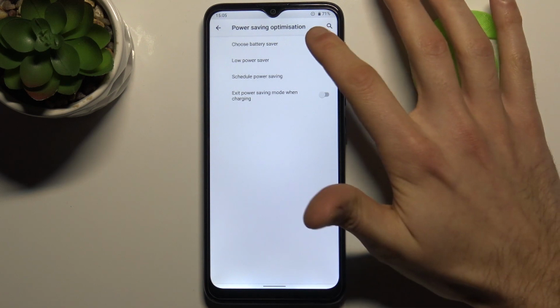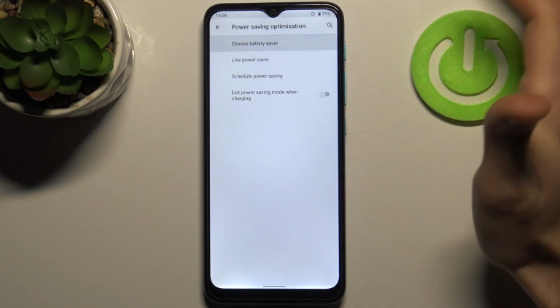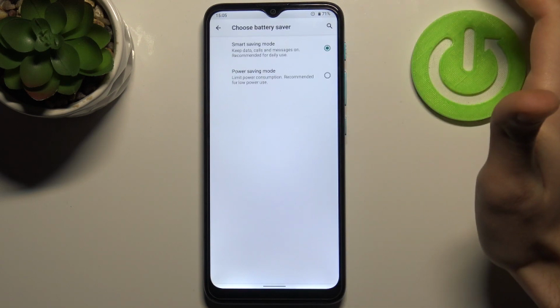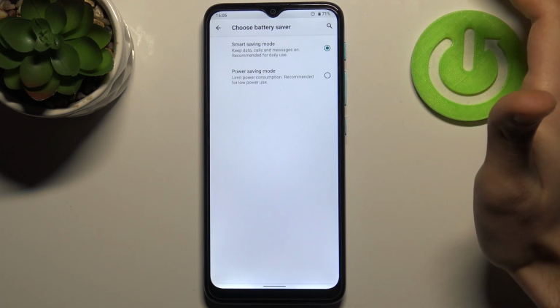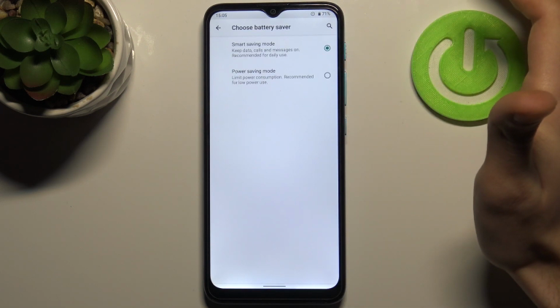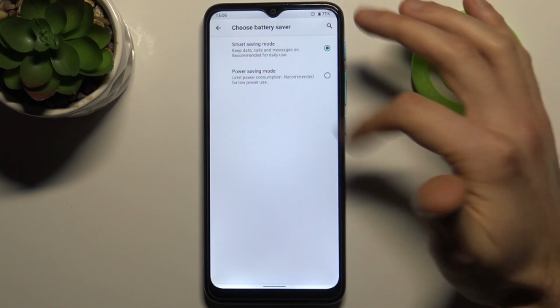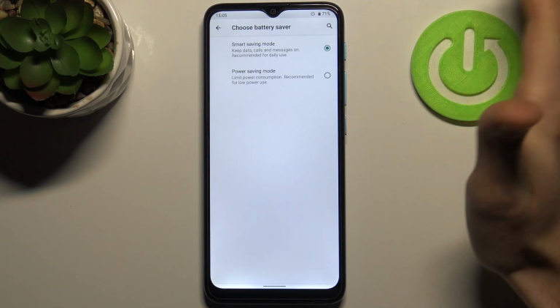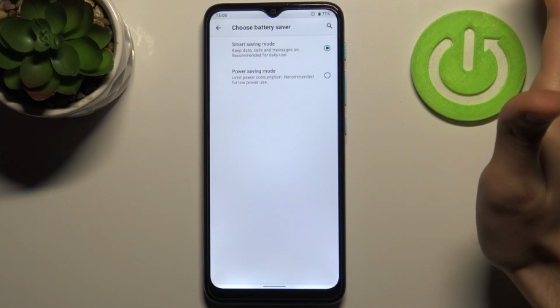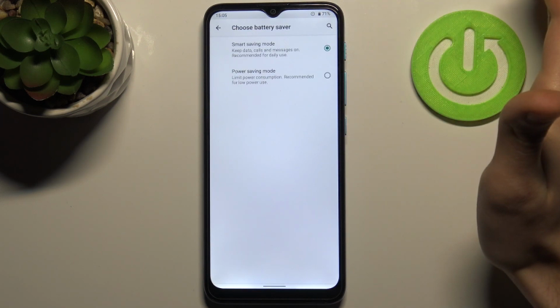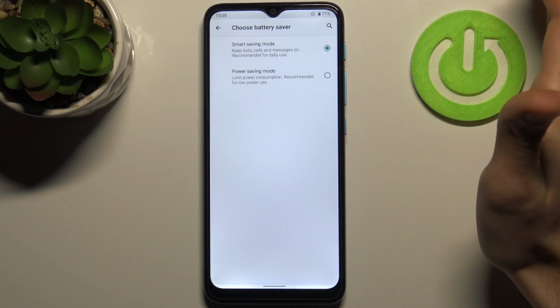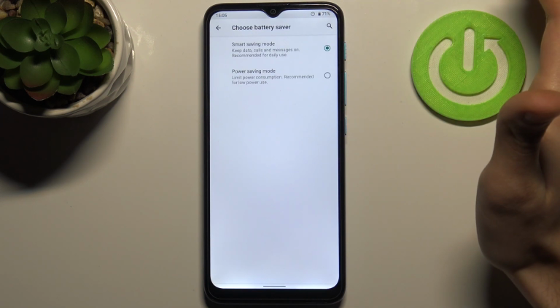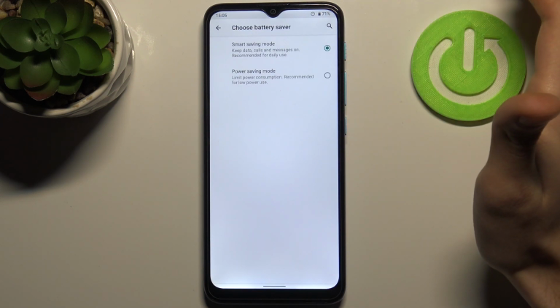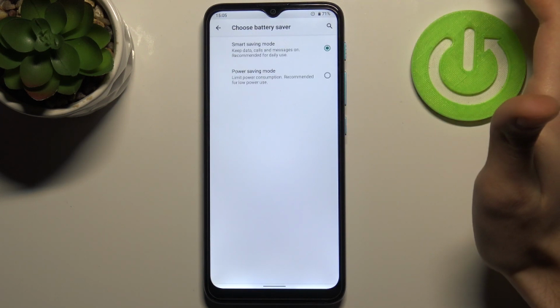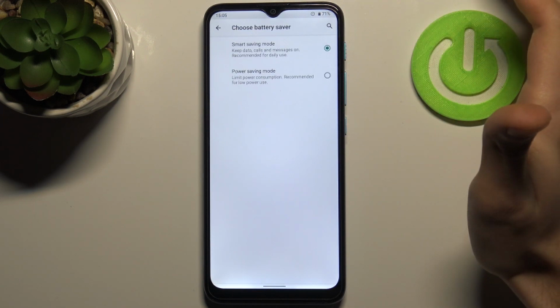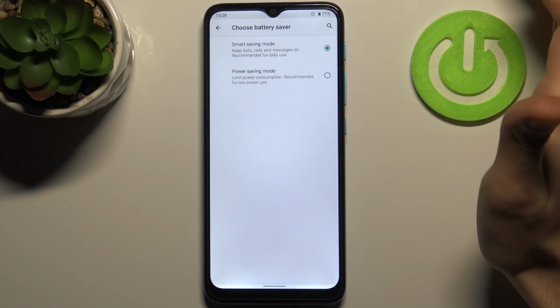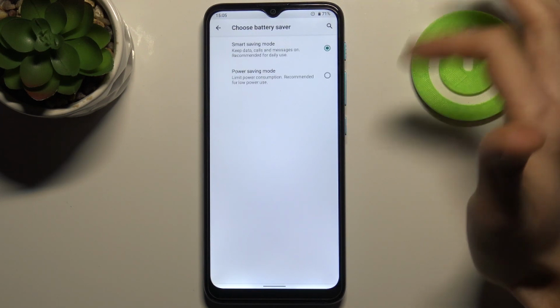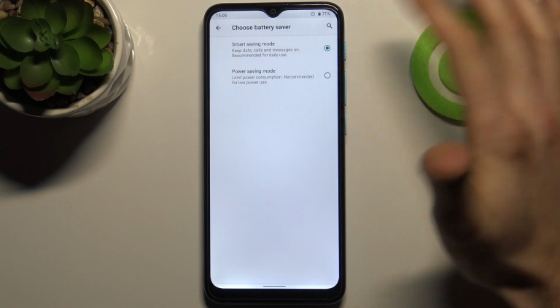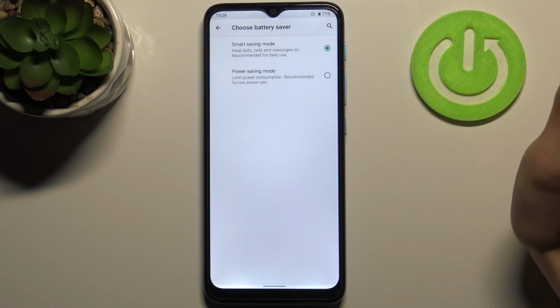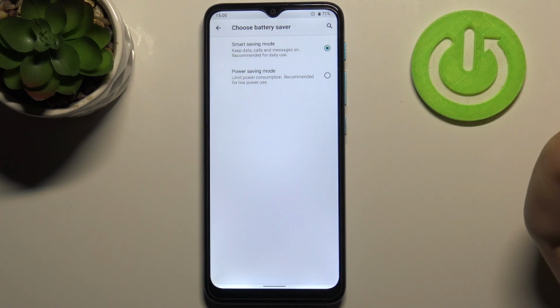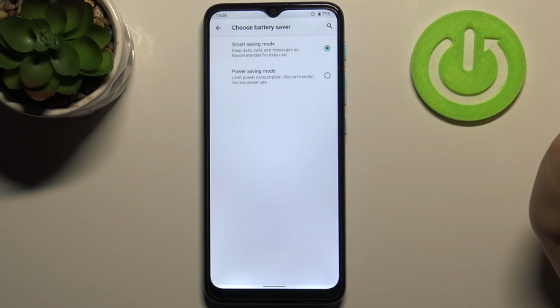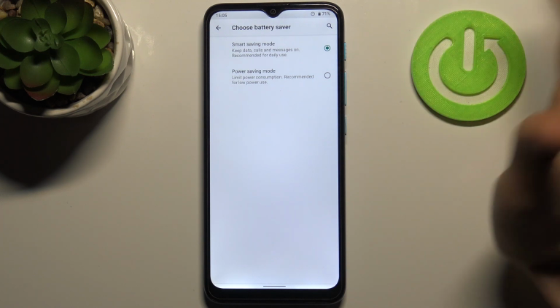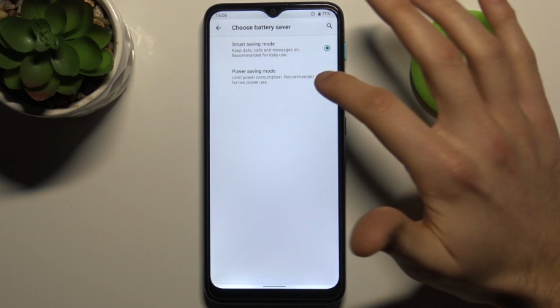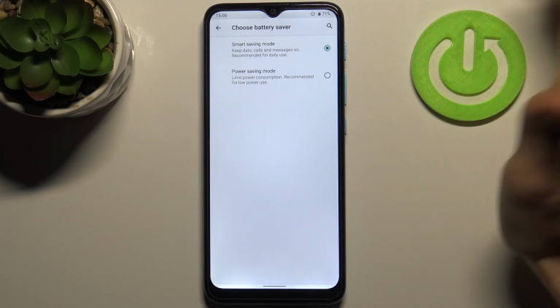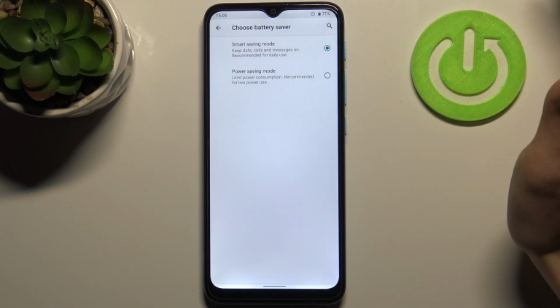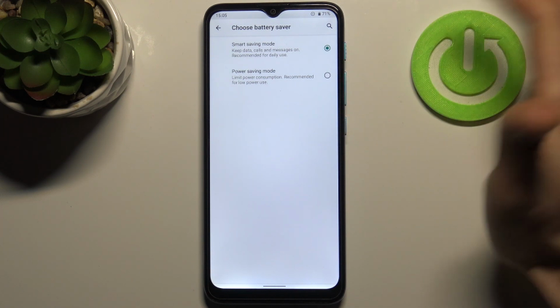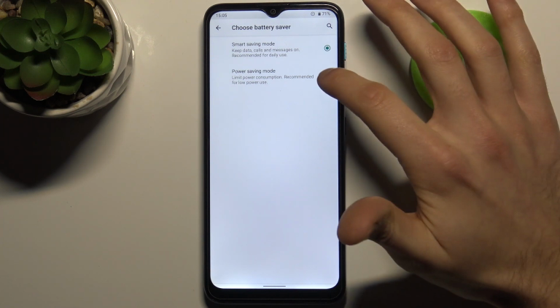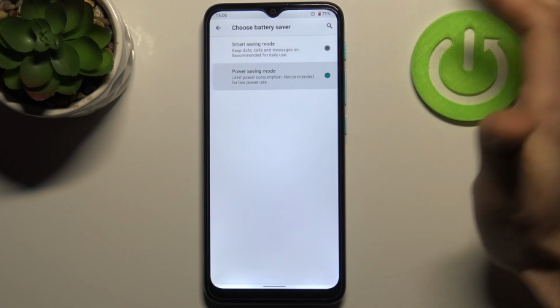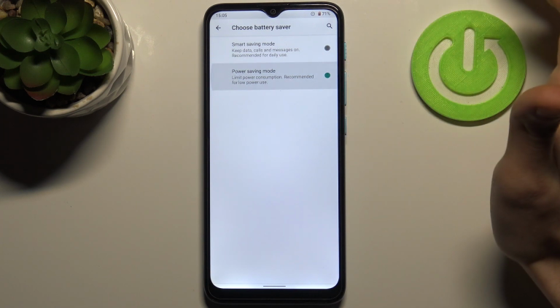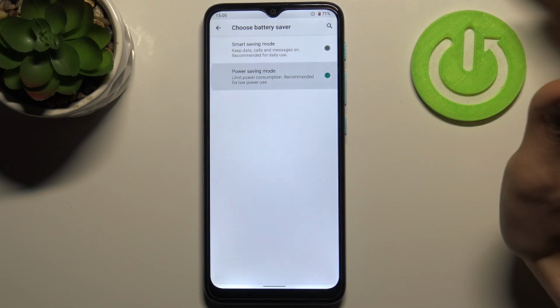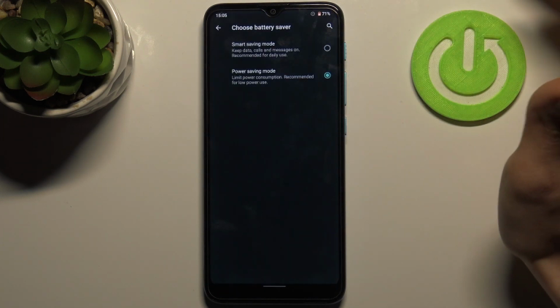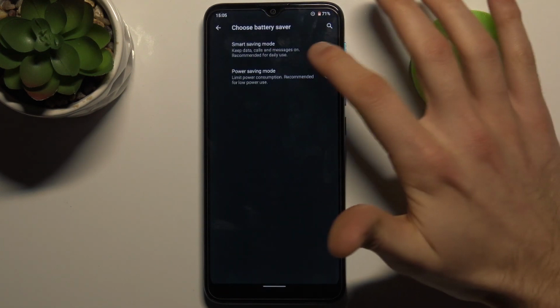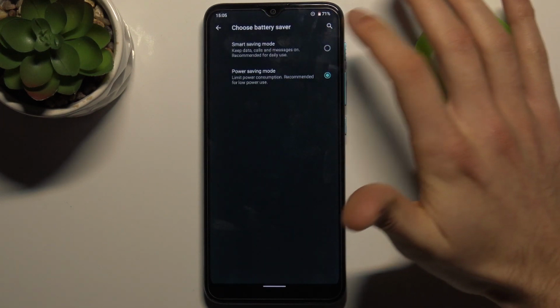So you can select power saving mode. You have Smart Saving Mode or Power Saving Mode.